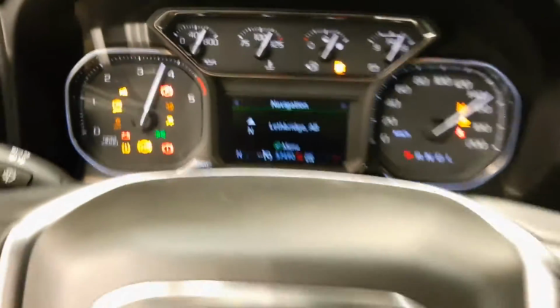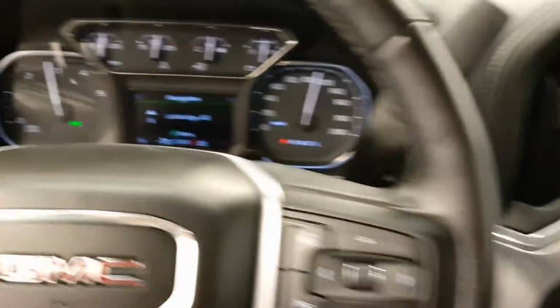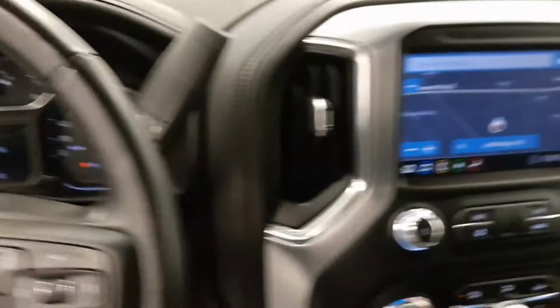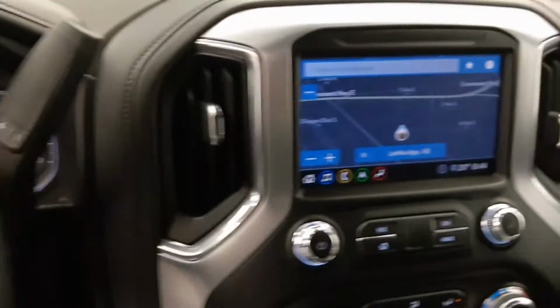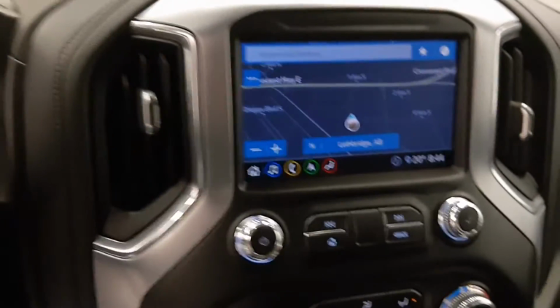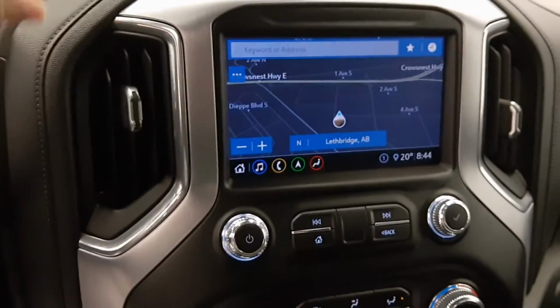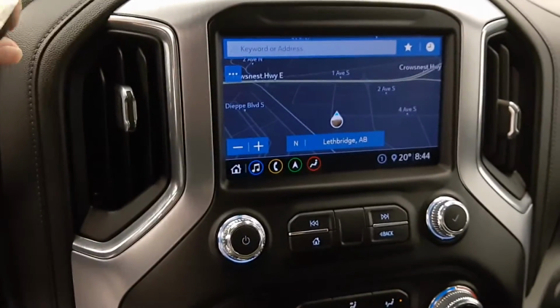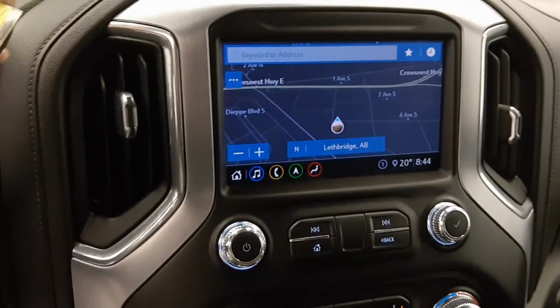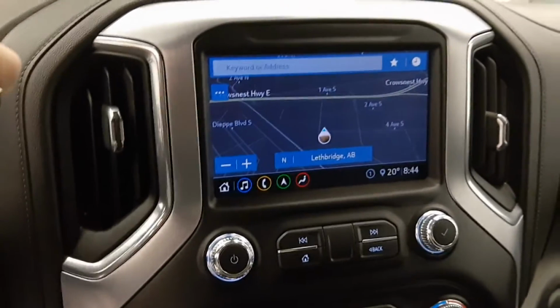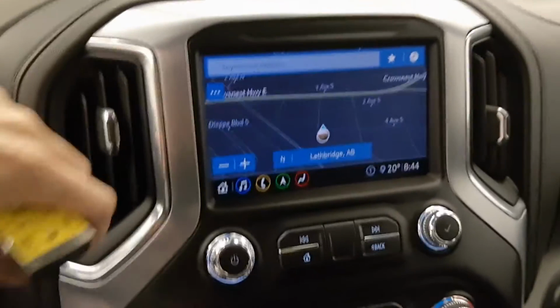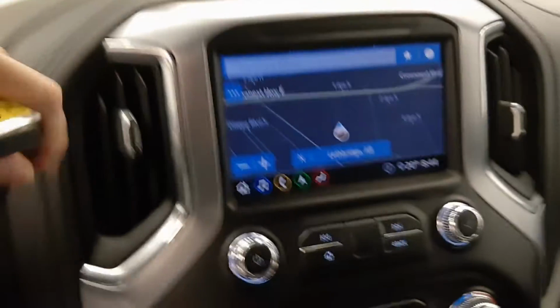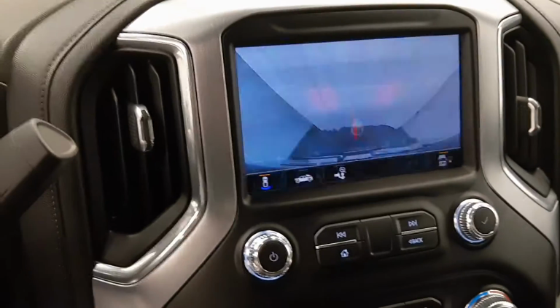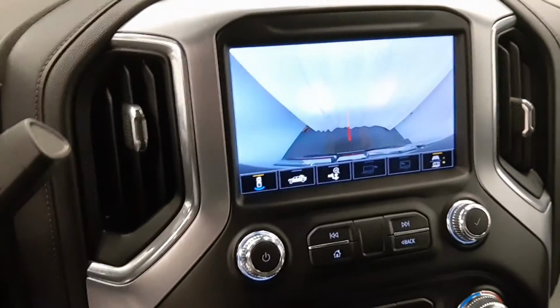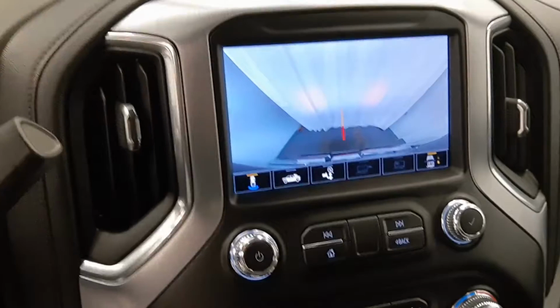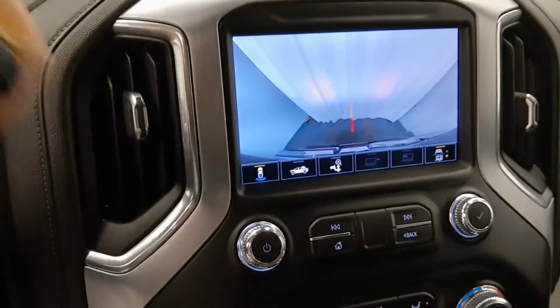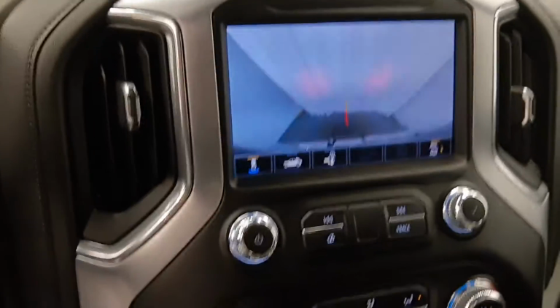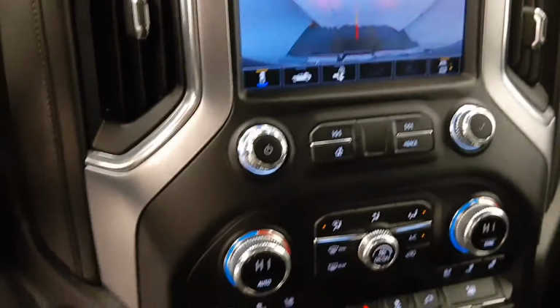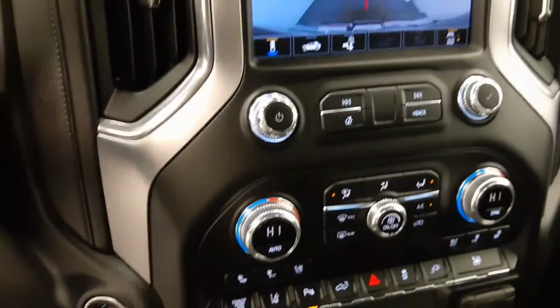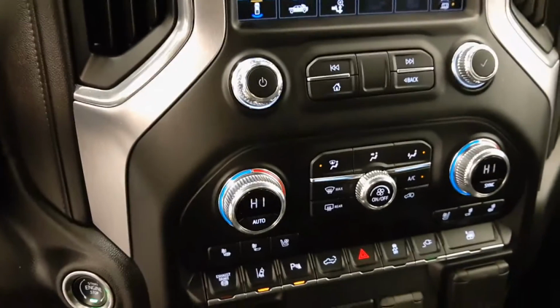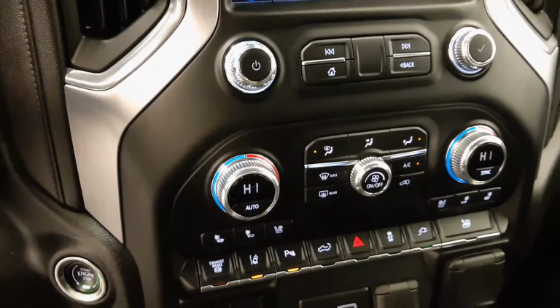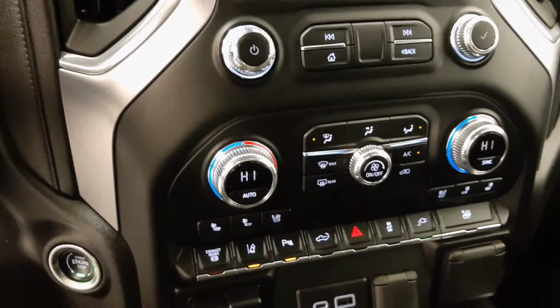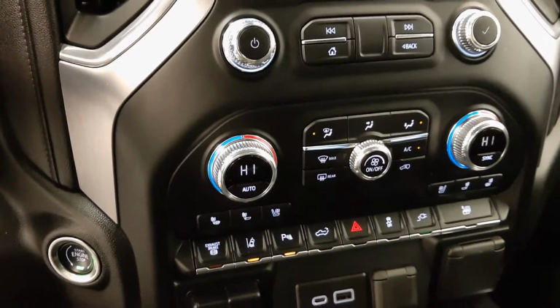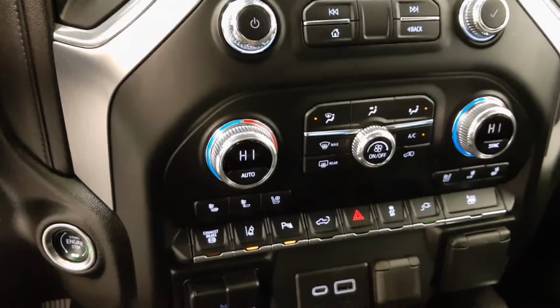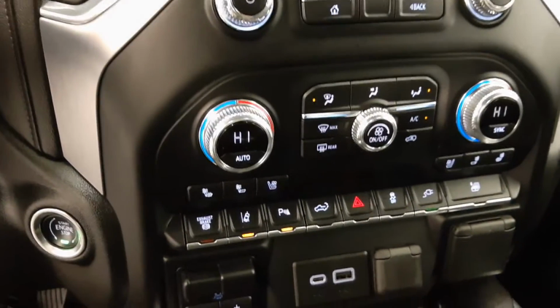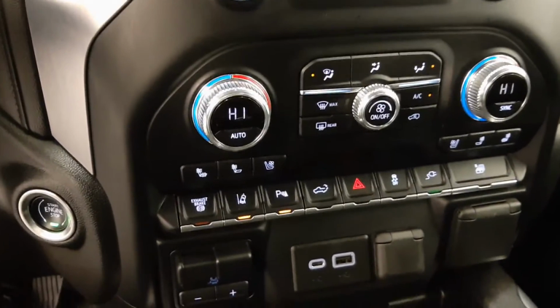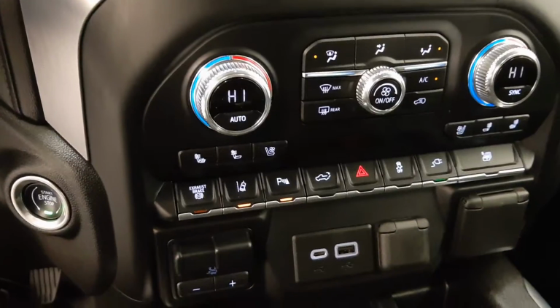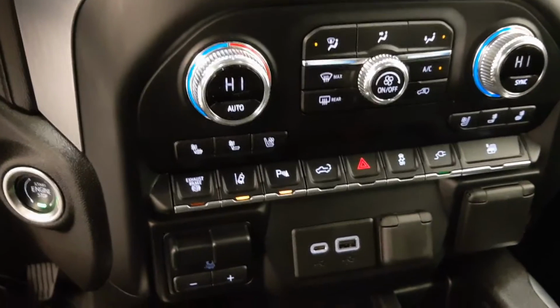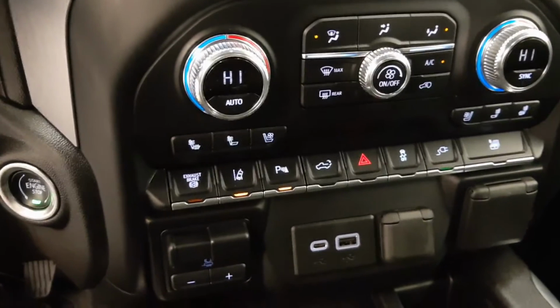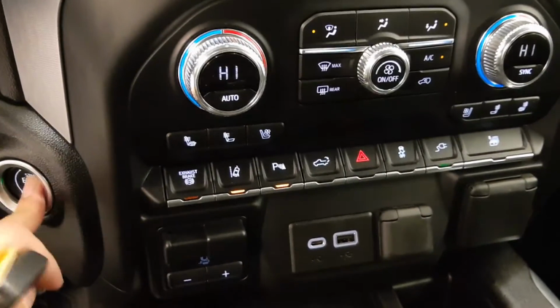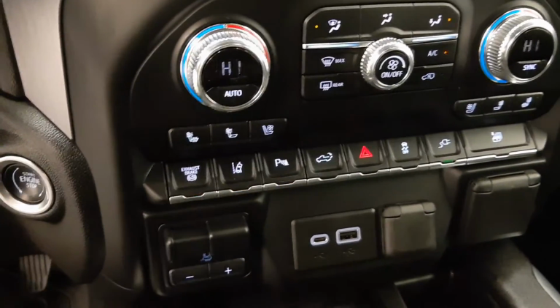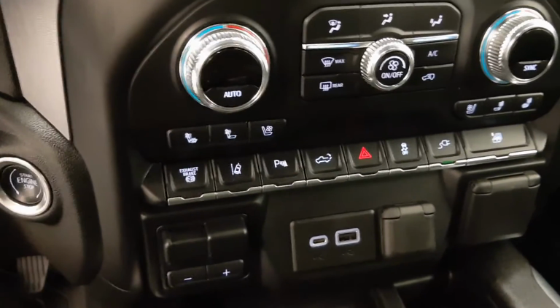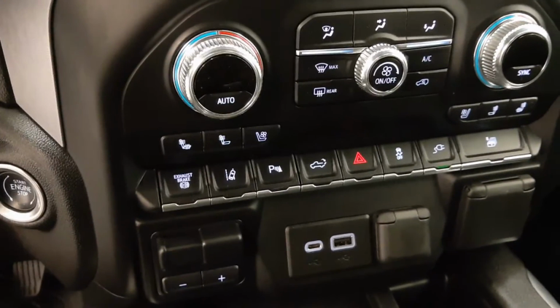This one comes with an 8-inch infotainment system with navigation and backup camera, dual zone climate control with AC, heated and cooled seats, diesel exhaust brake, and lane departure warning.